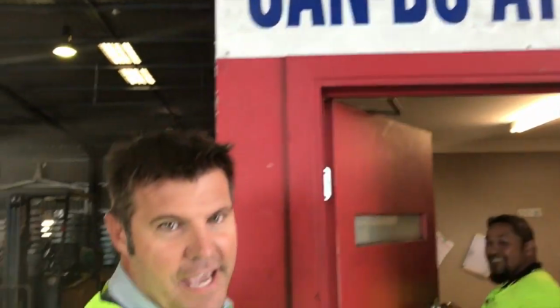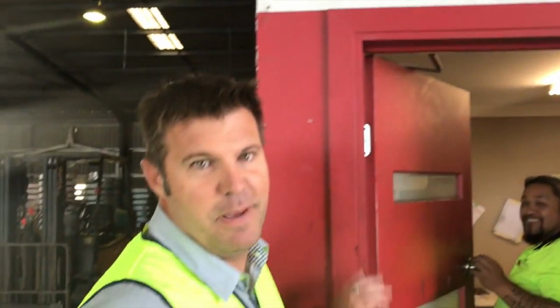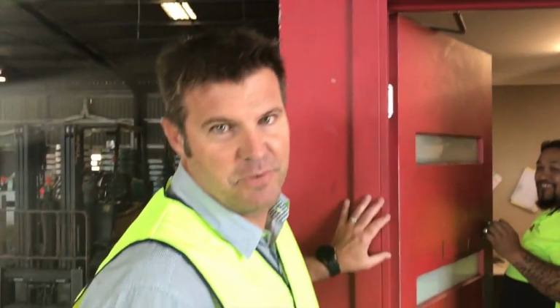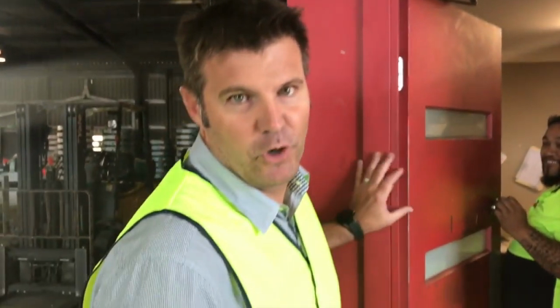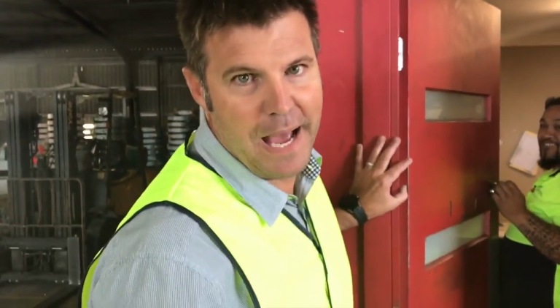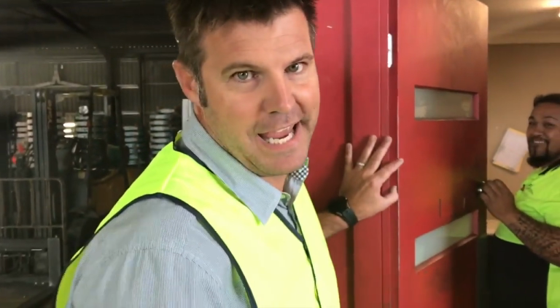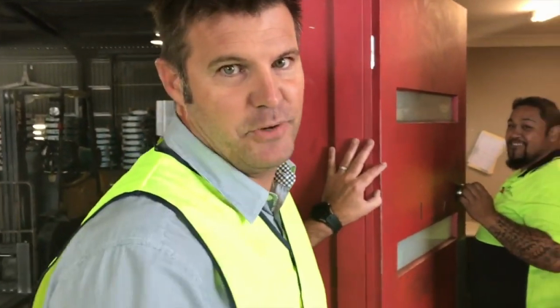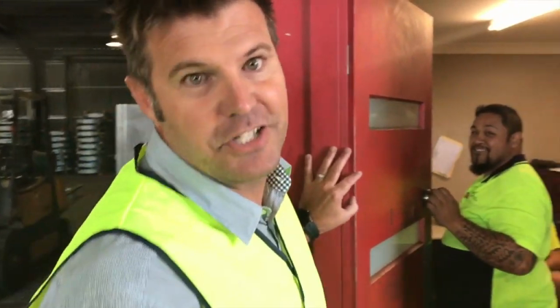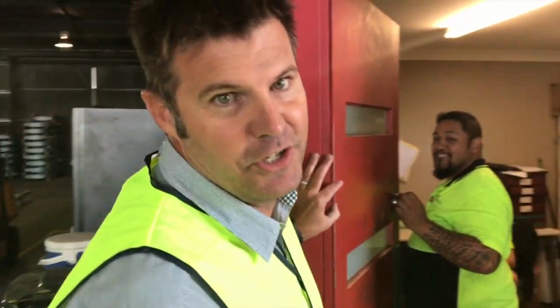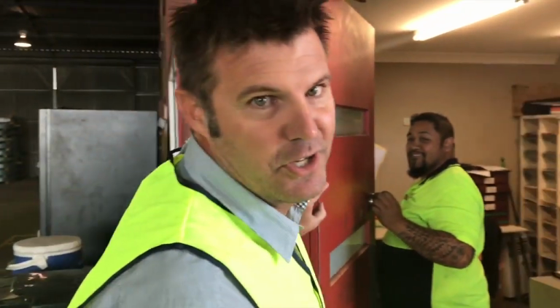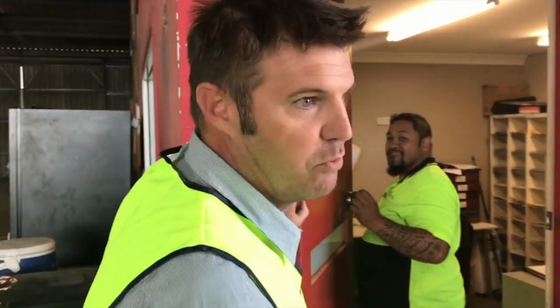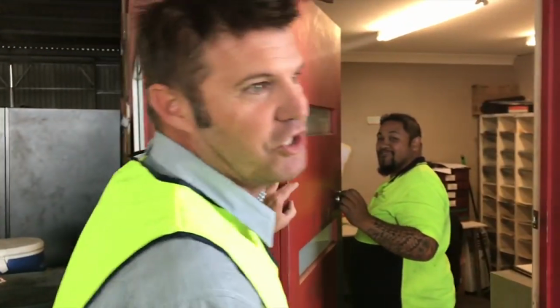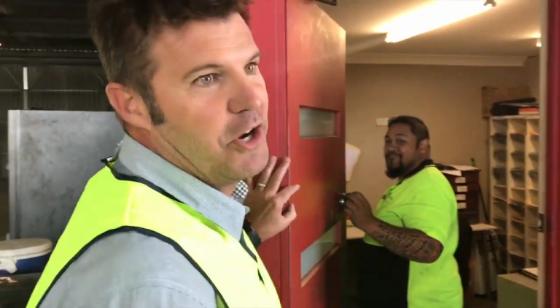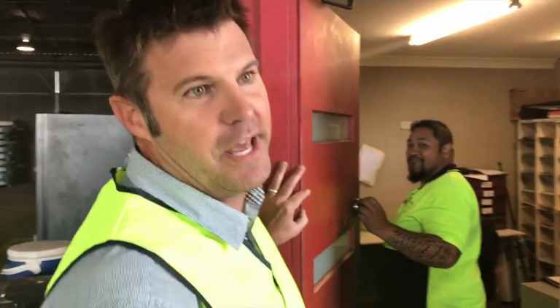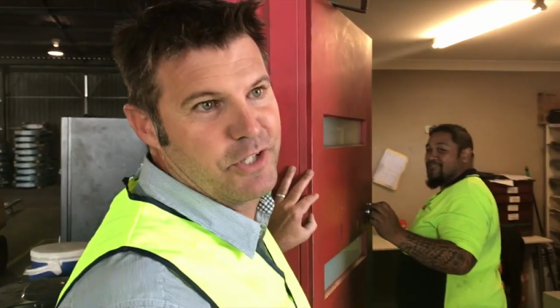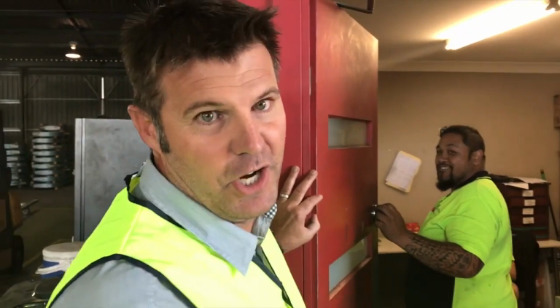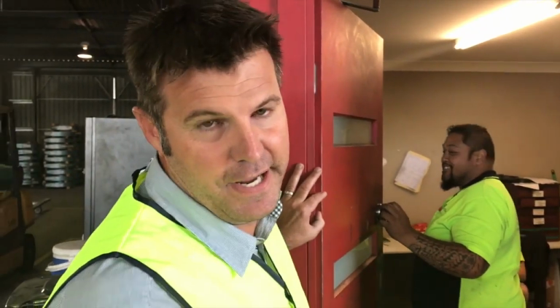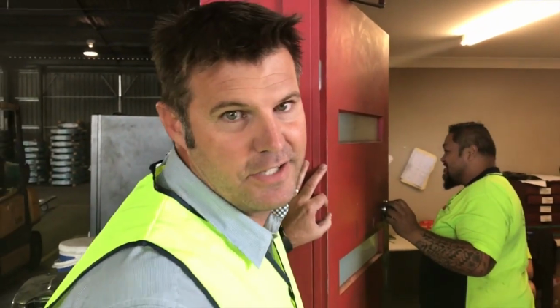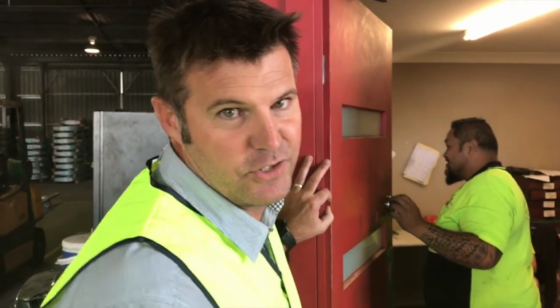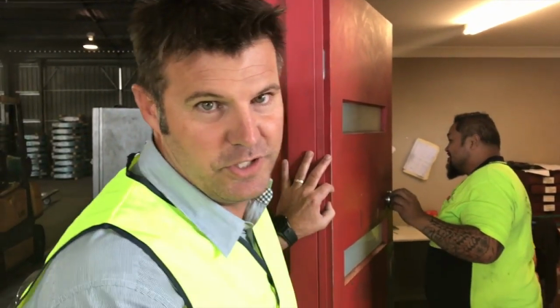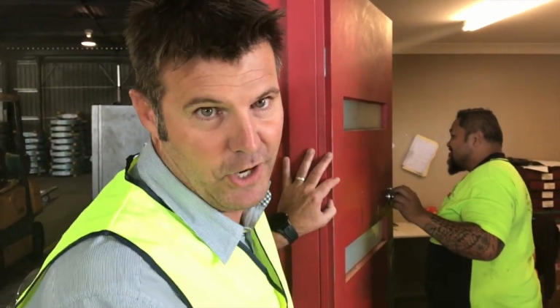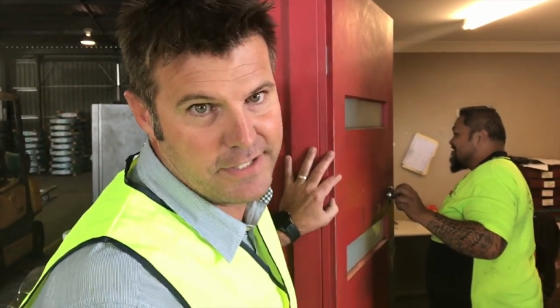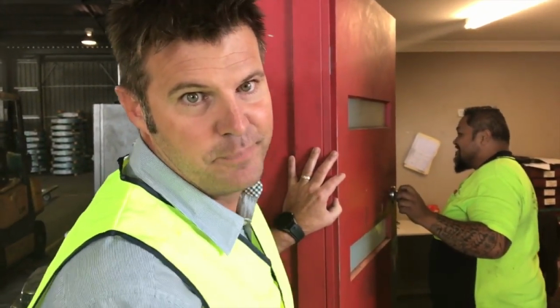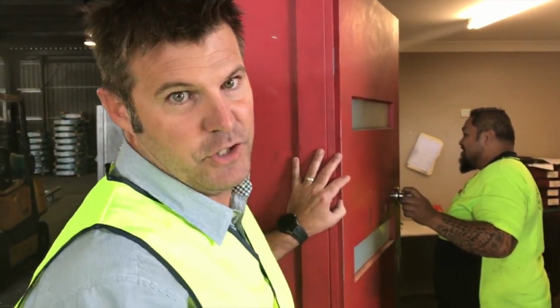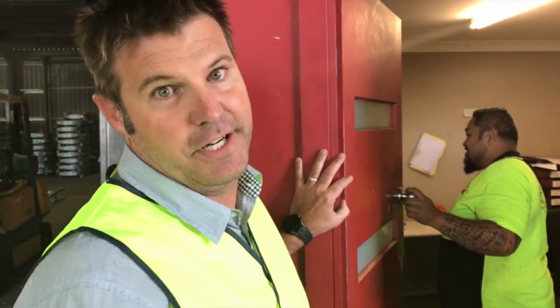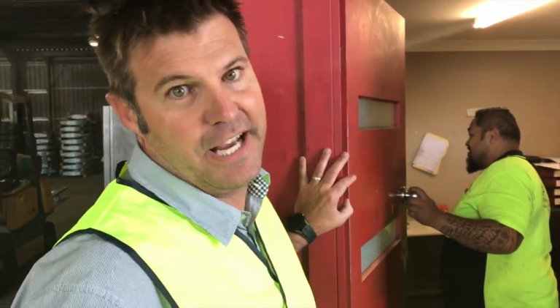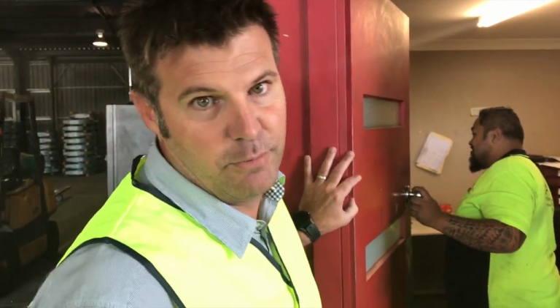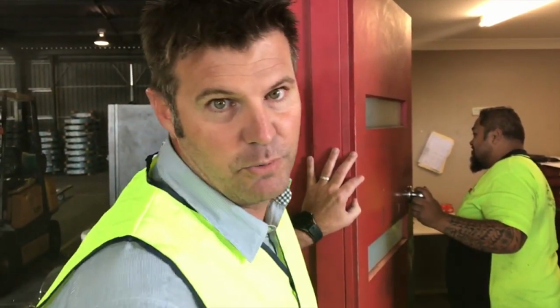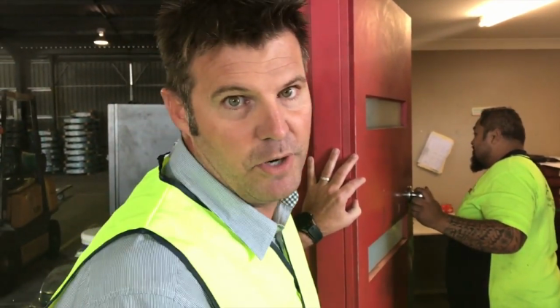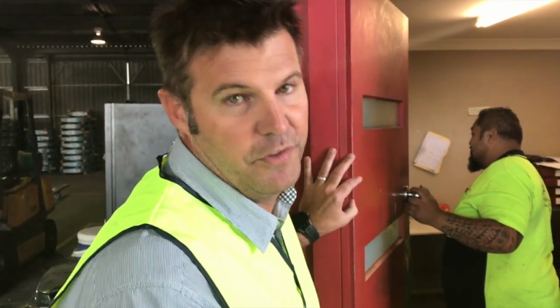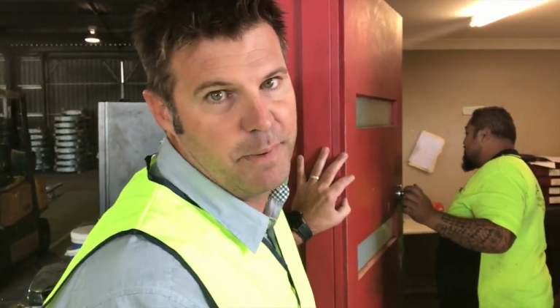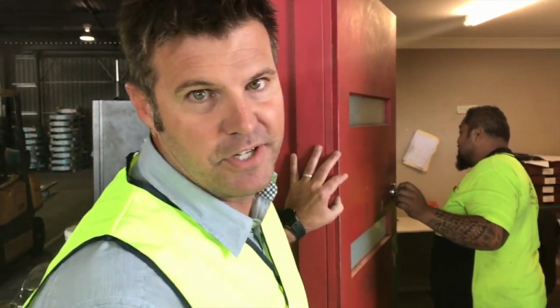We're all about can-do attitudes. We'll show you how to design your house to suit your site so you get exactly what you want within your budget.